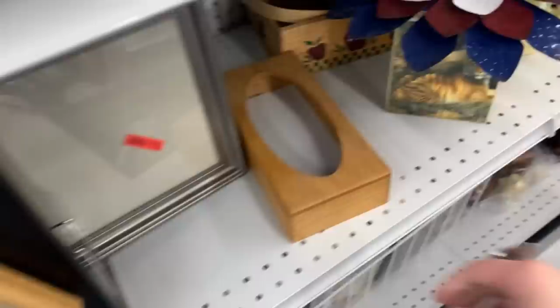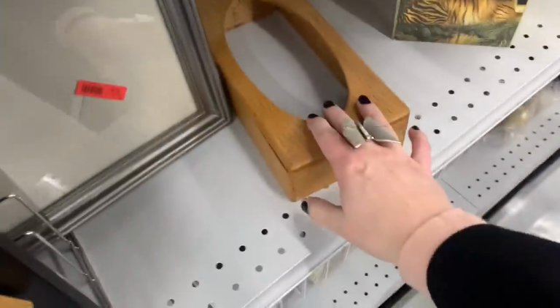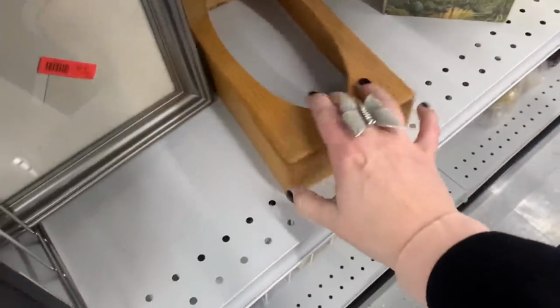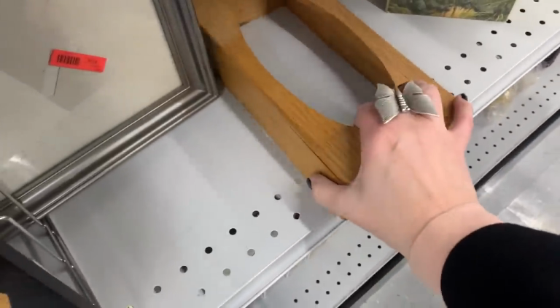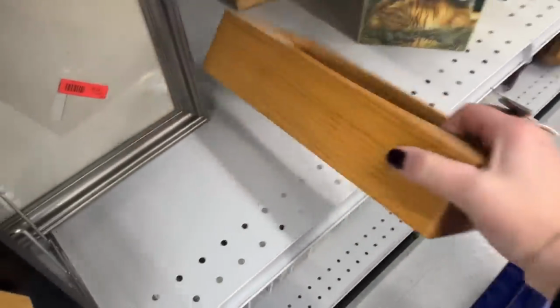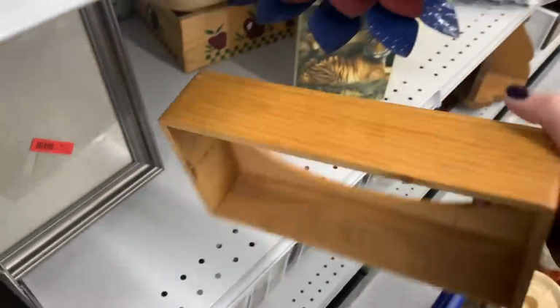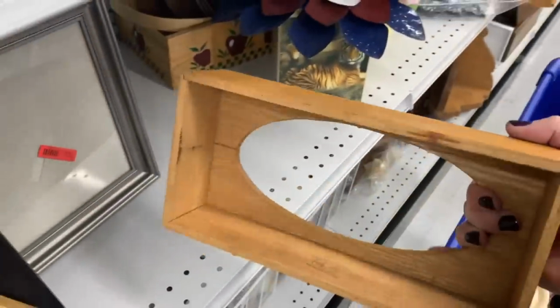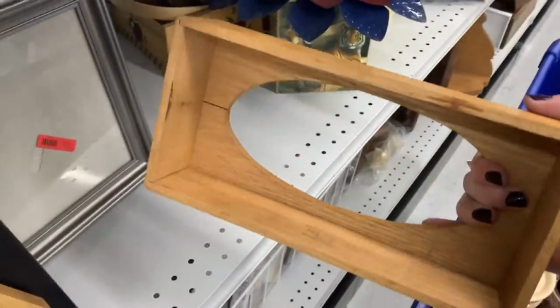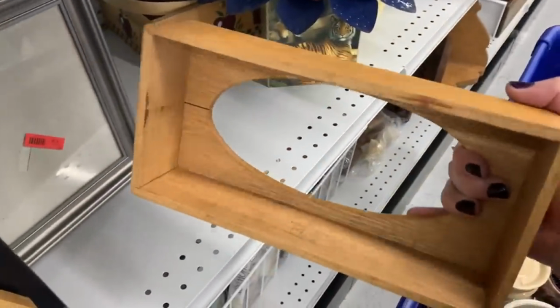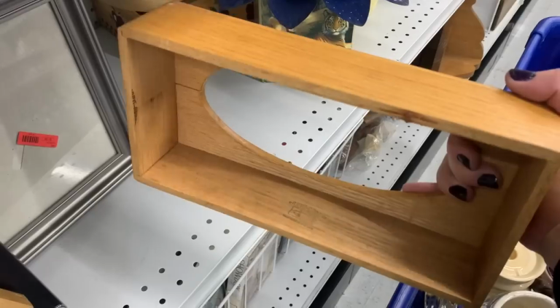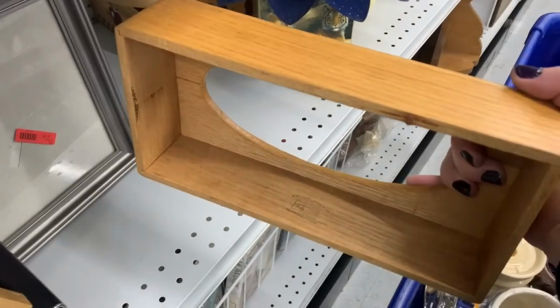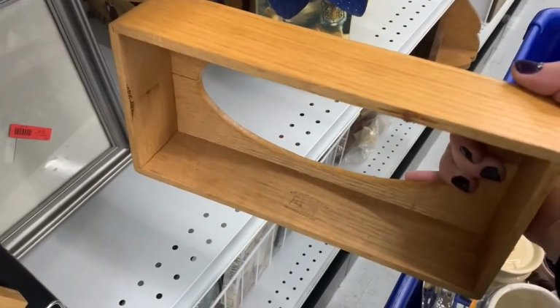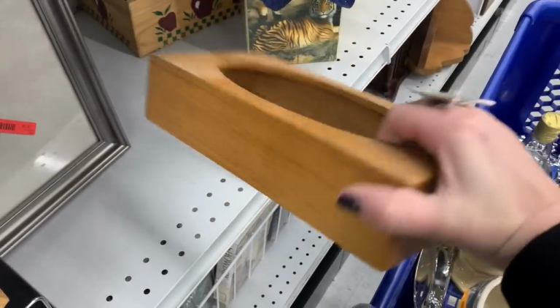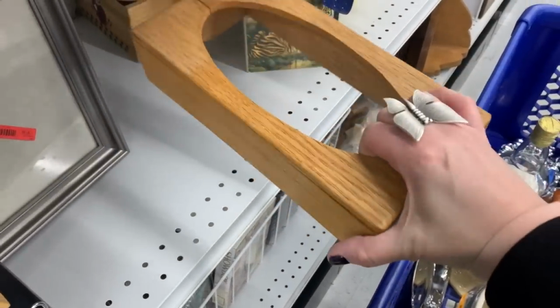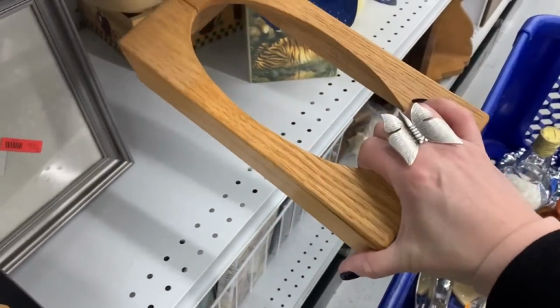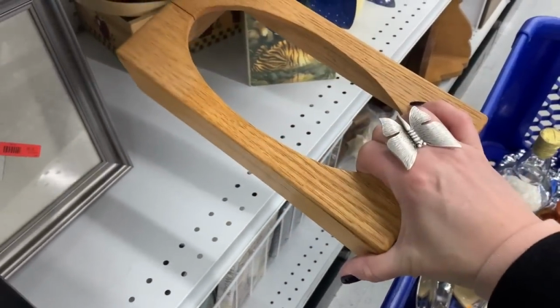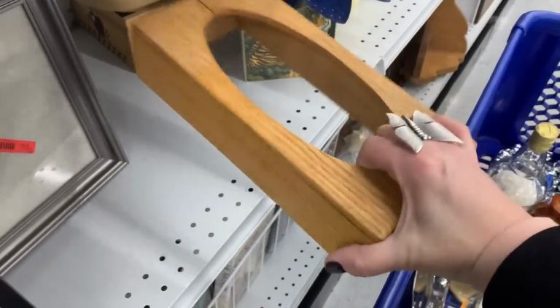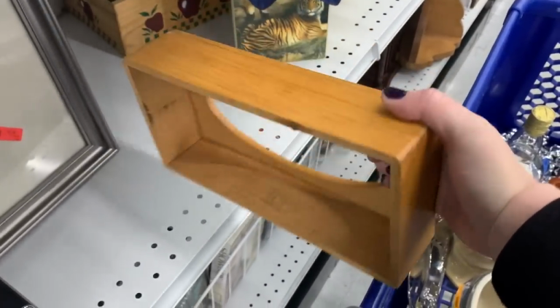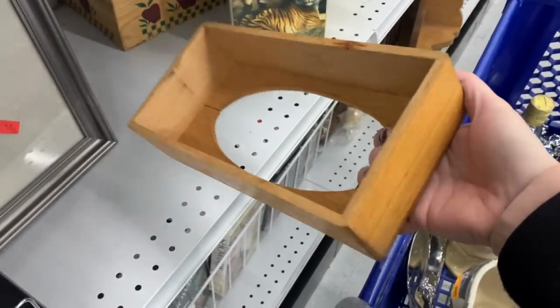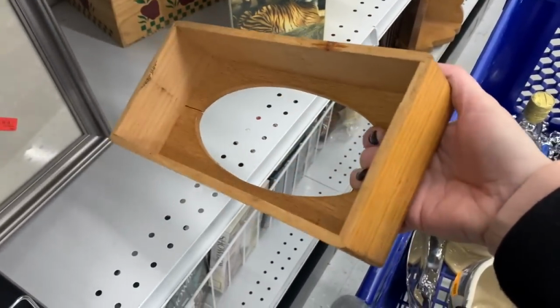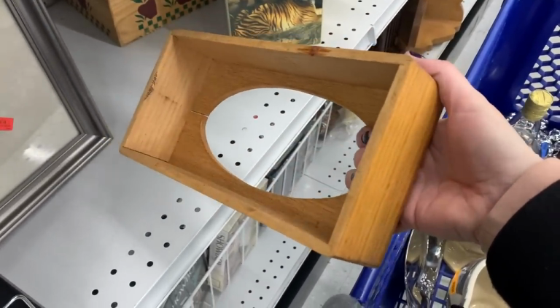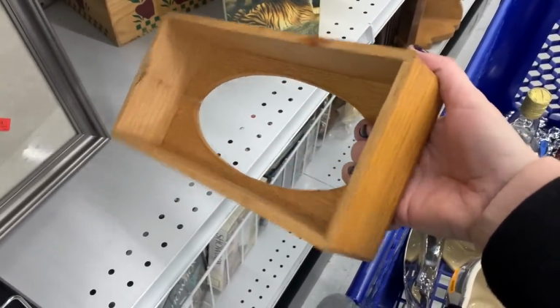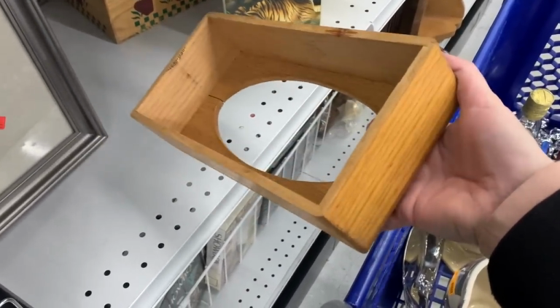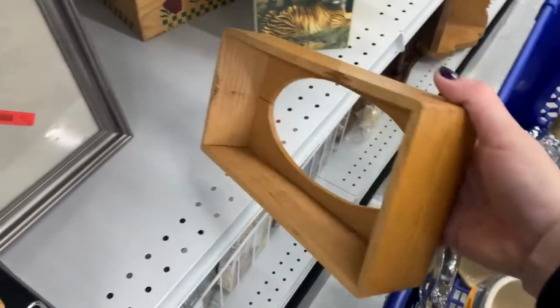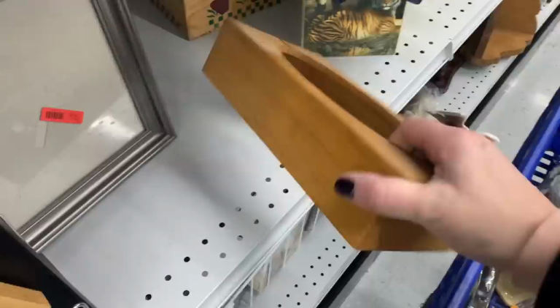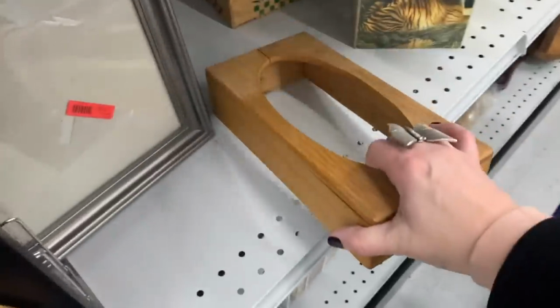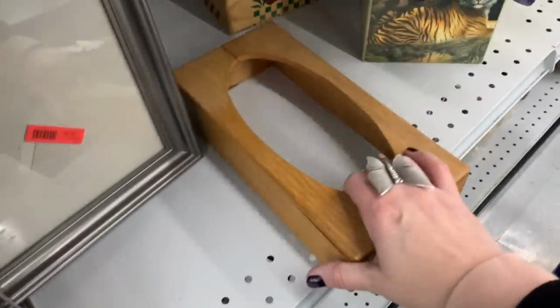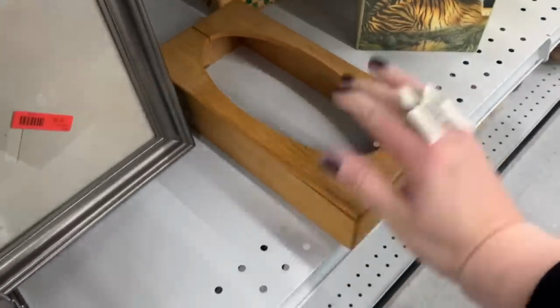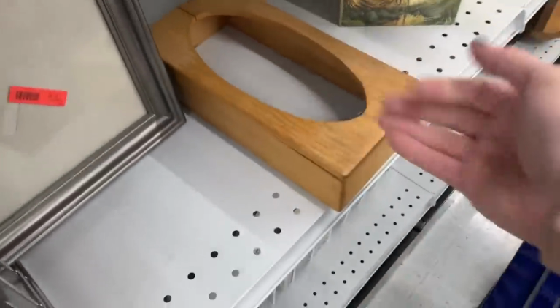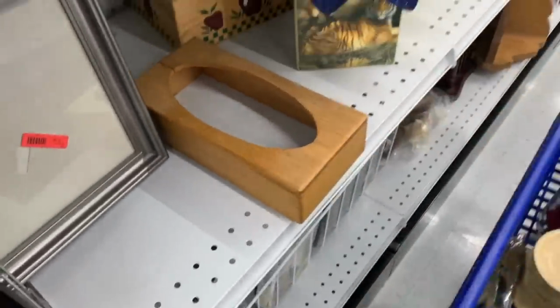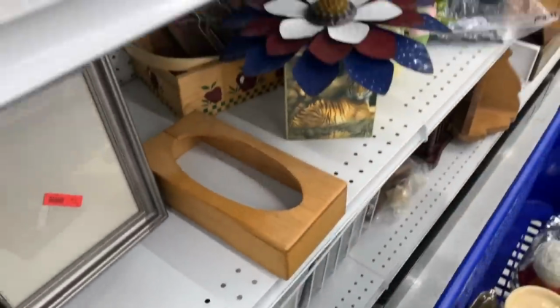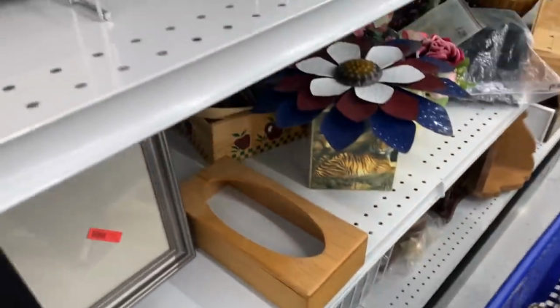This is an example of stuff that you can buy and paint. This is obviously a tissue box cover — you could paint that, do something fun with it, and then resell it. So if you've got some paint techniques, I'm just saying you could jazz it up.